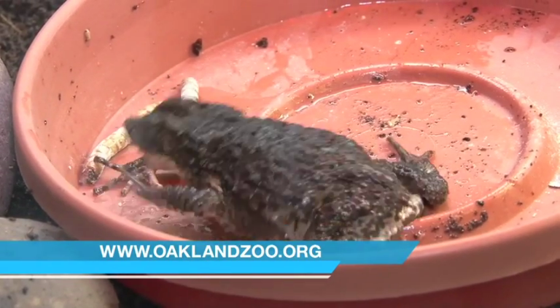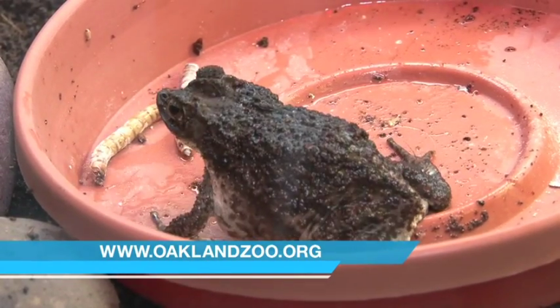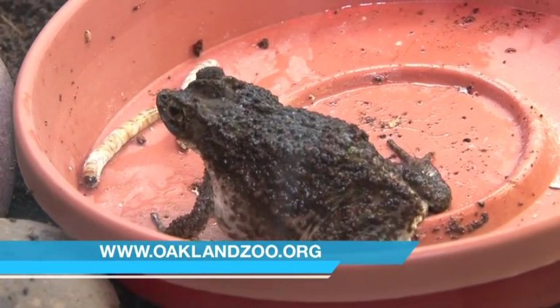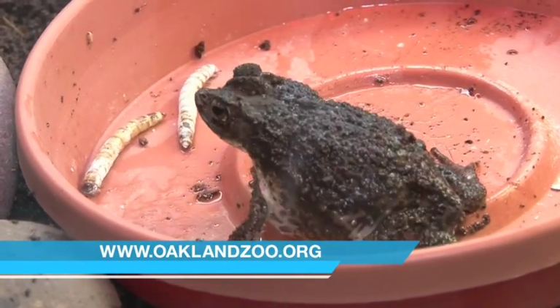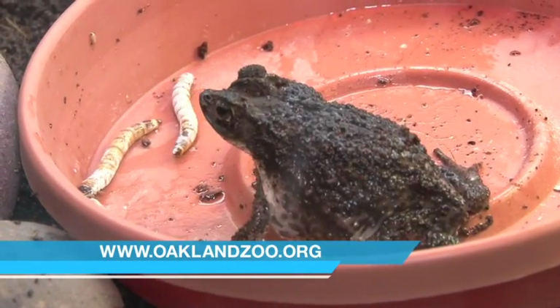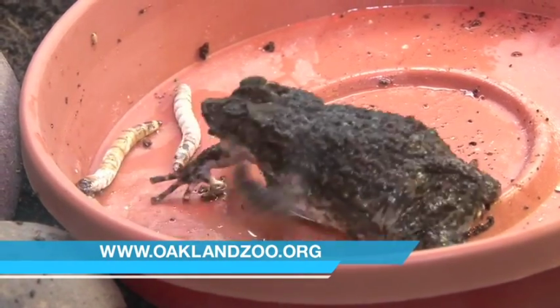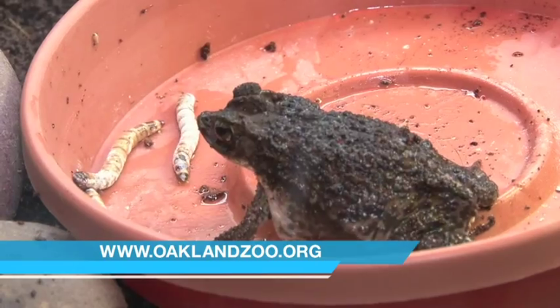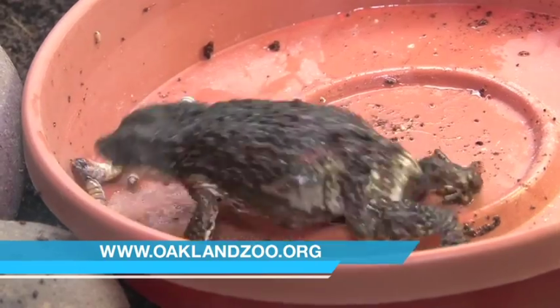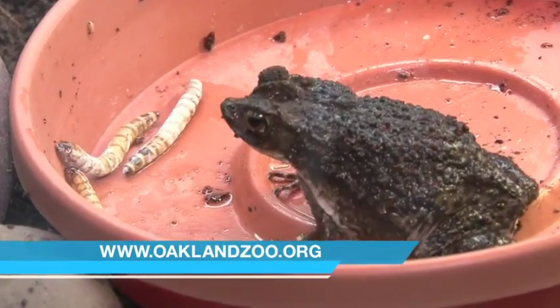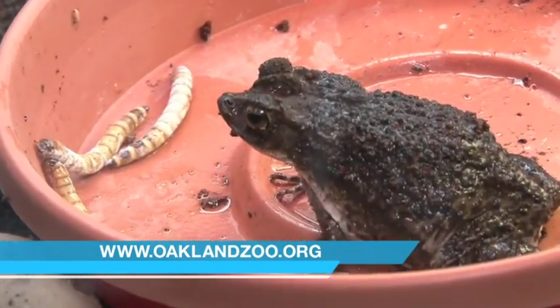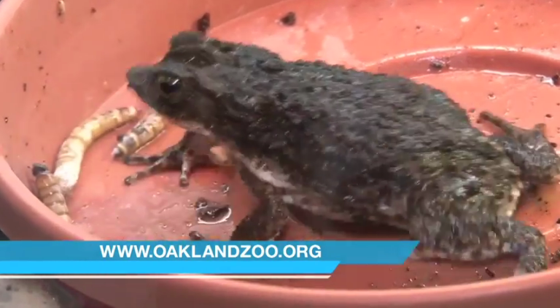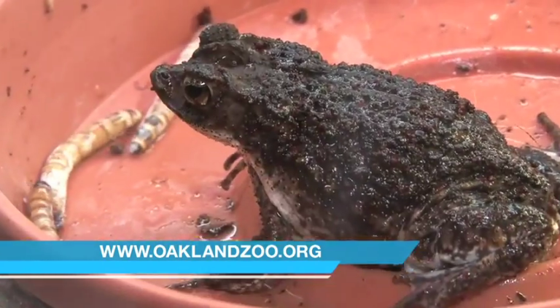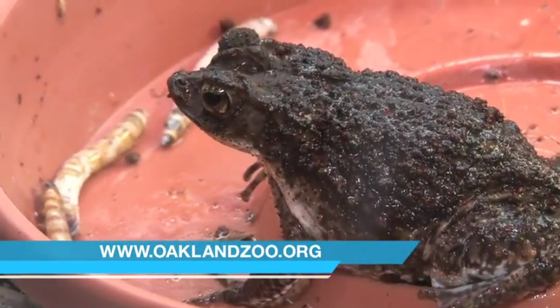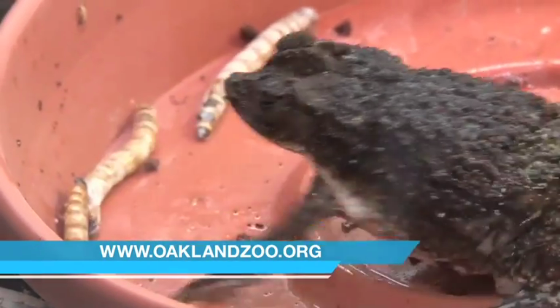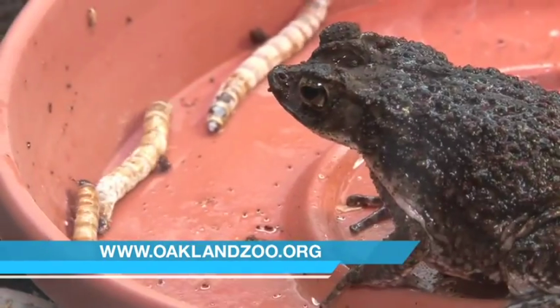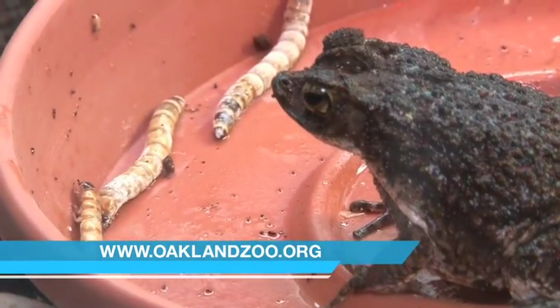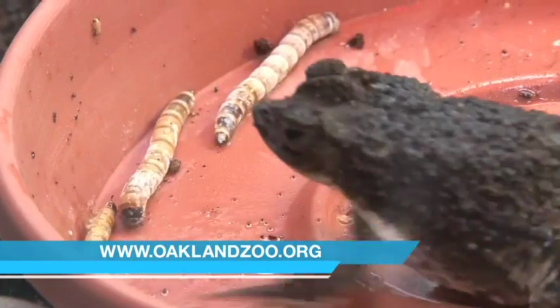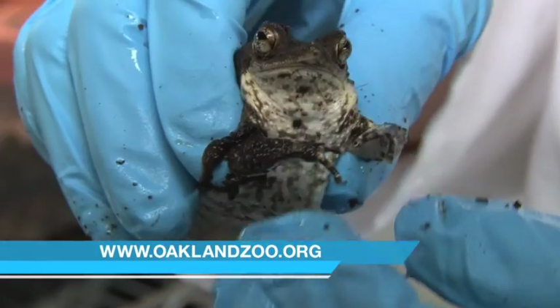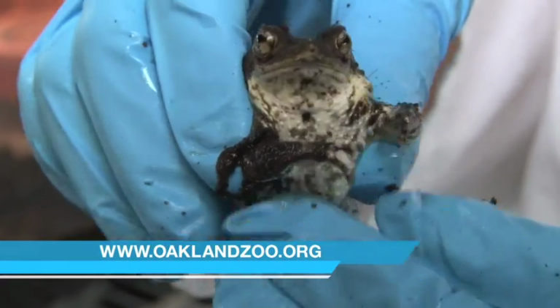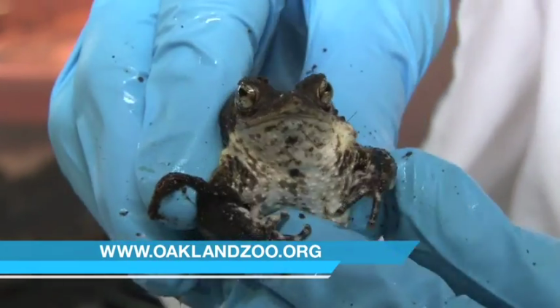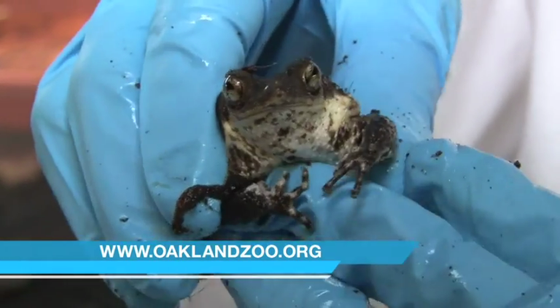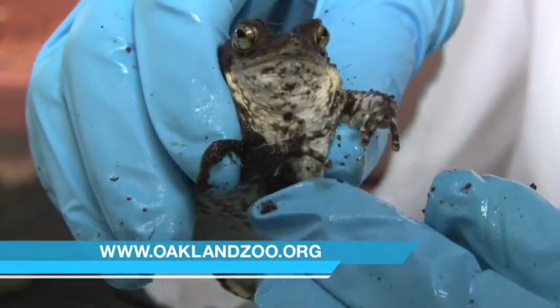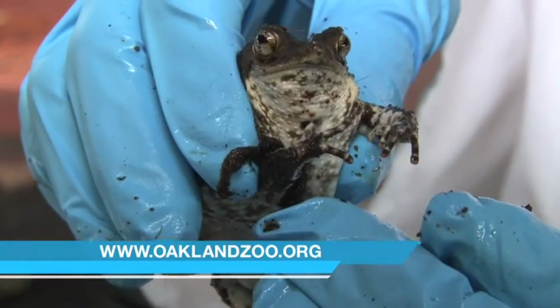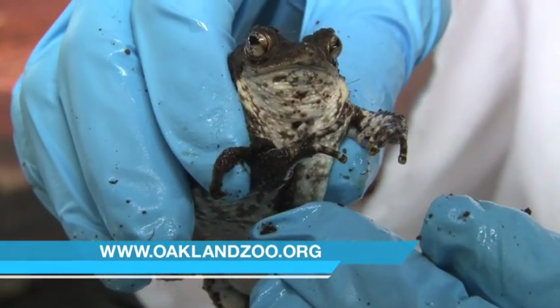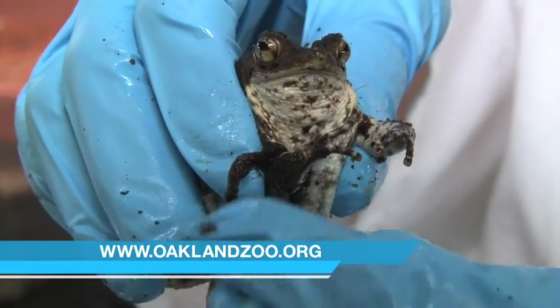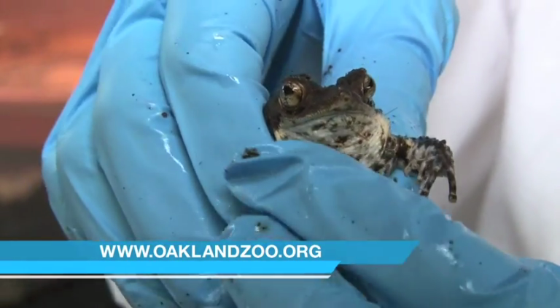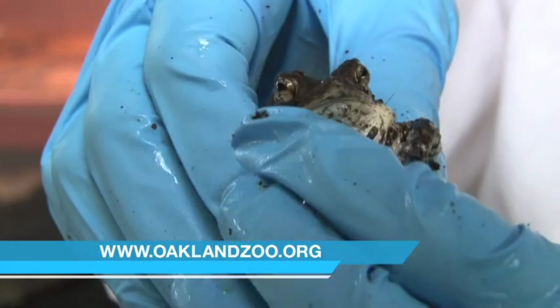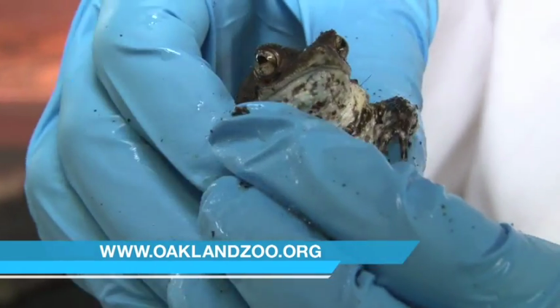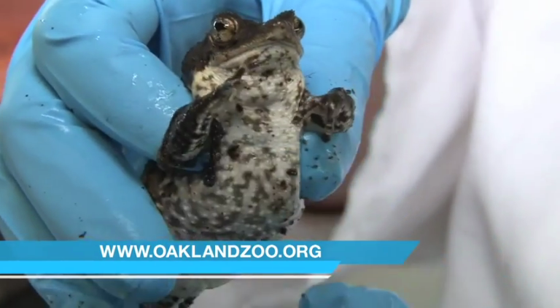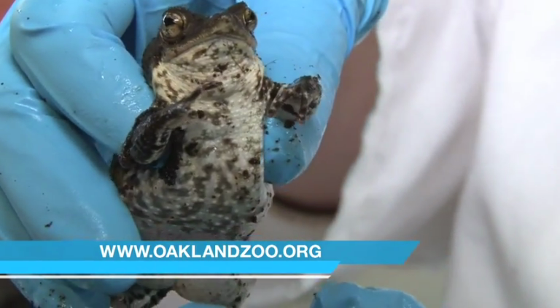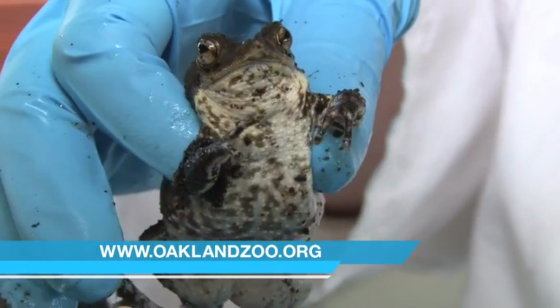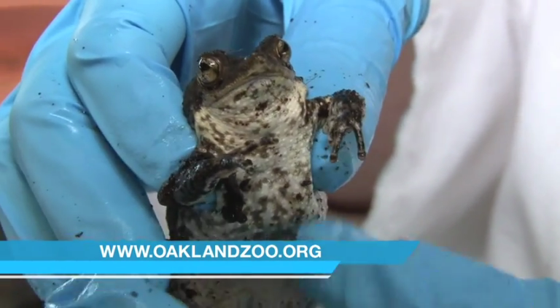We have male and female toads here. How can you tell the difference between males and females? They are easy to tell apart because the males are smaller than the females, which is true for a lot of frog and toad species.